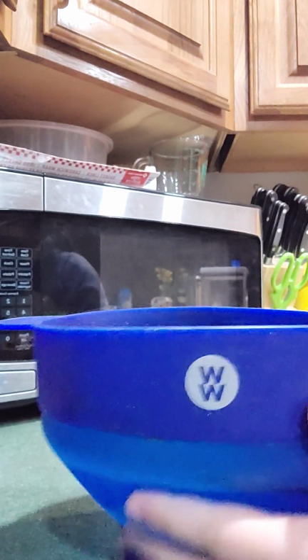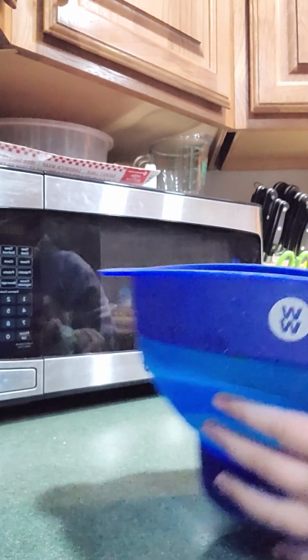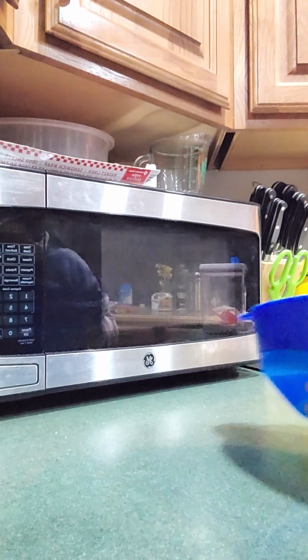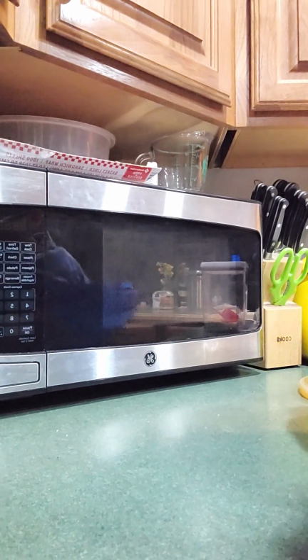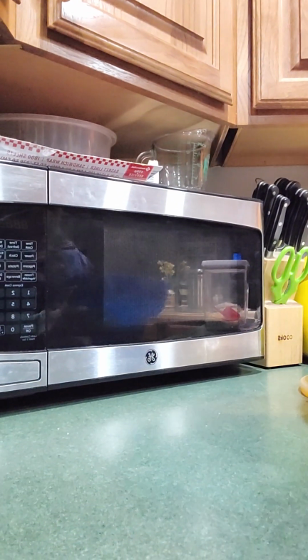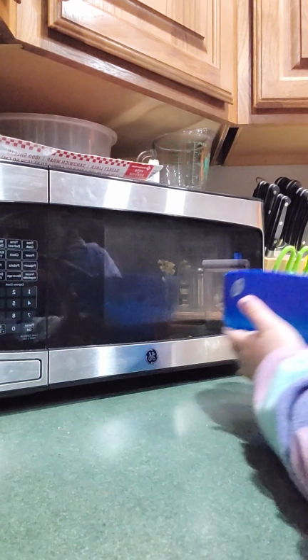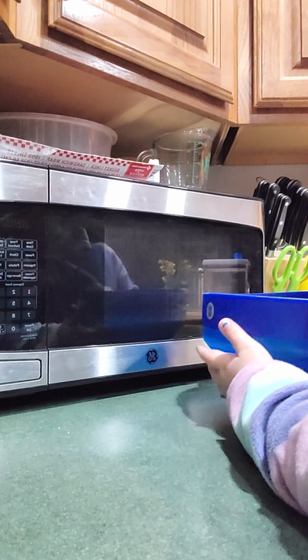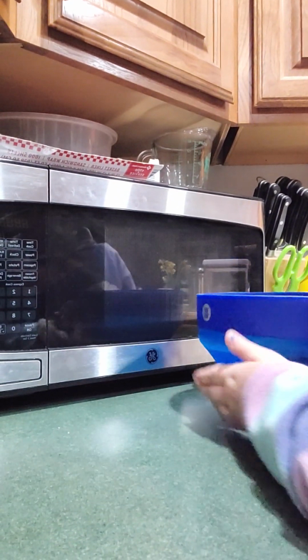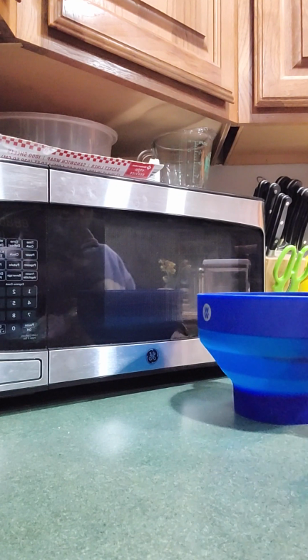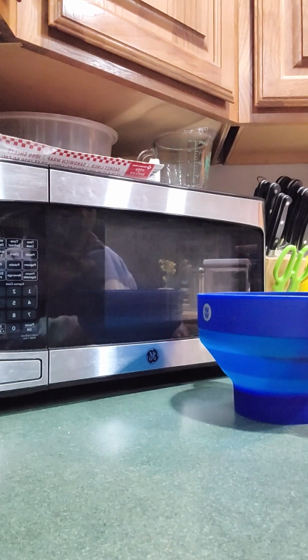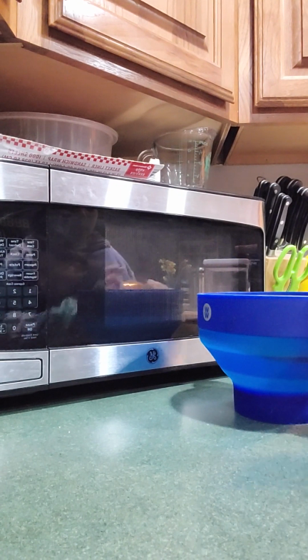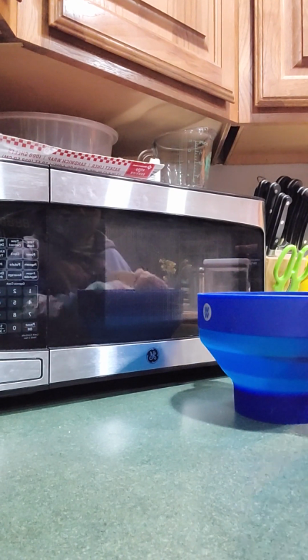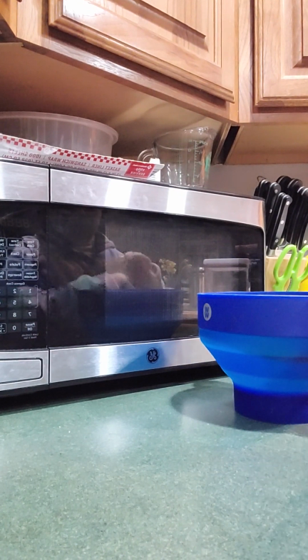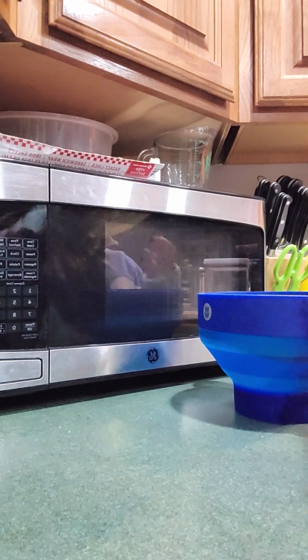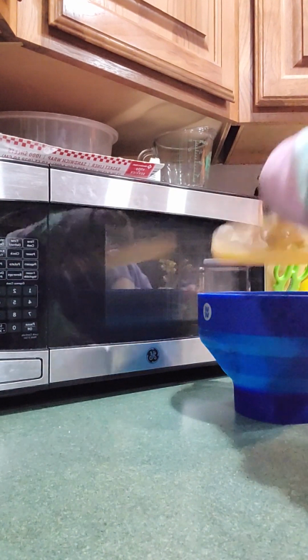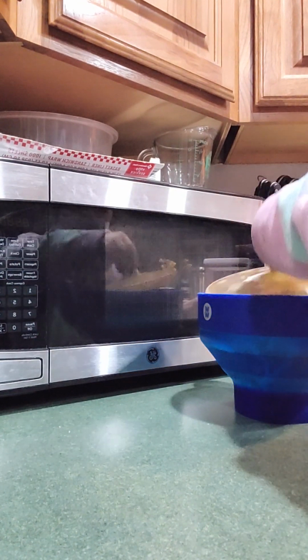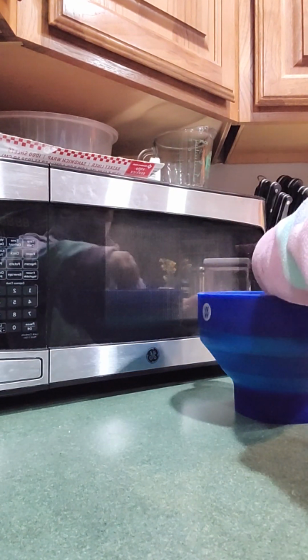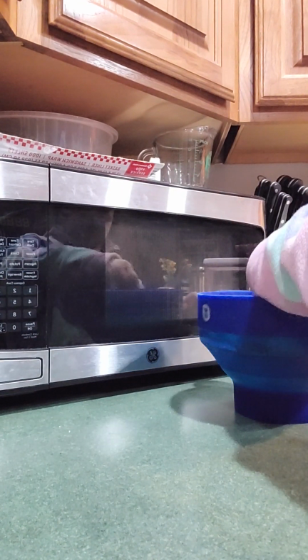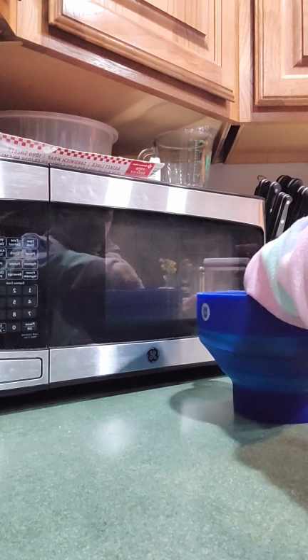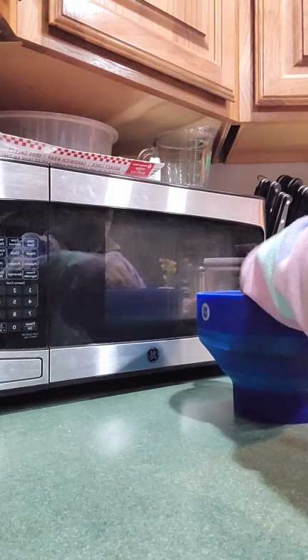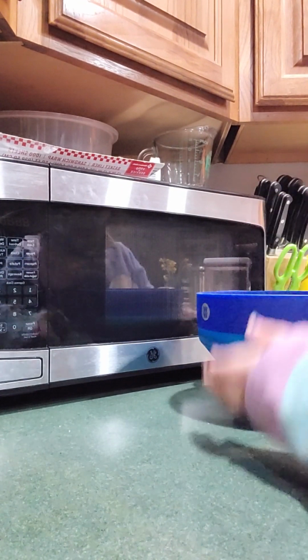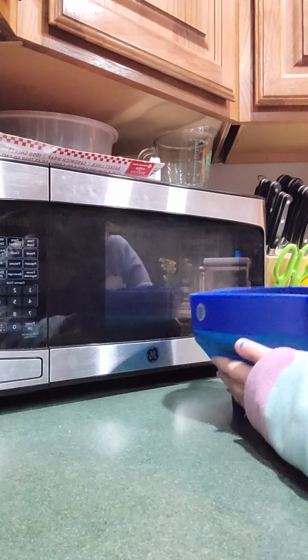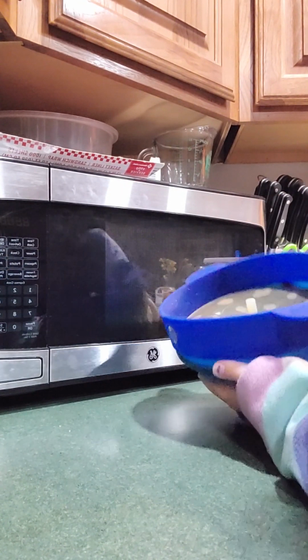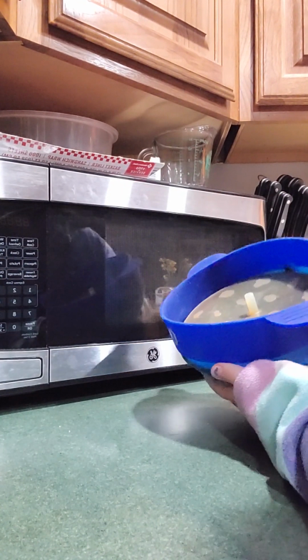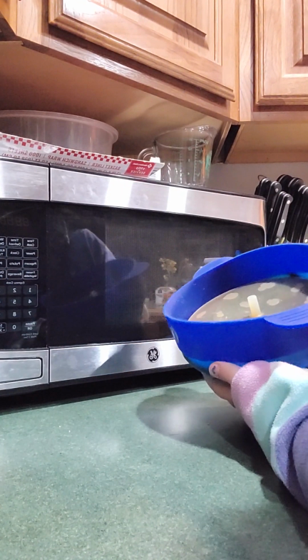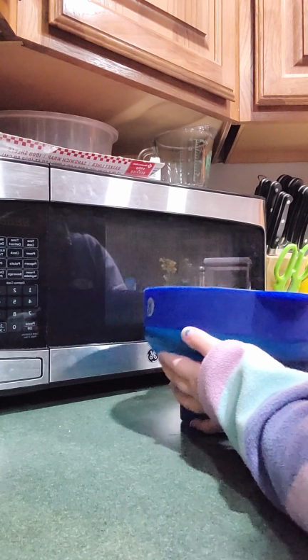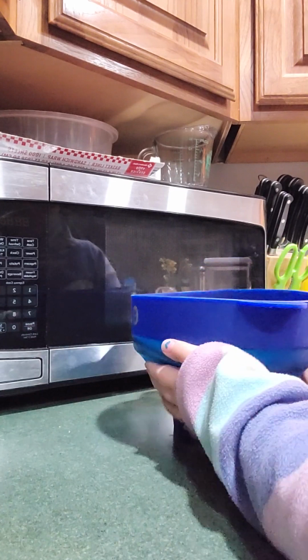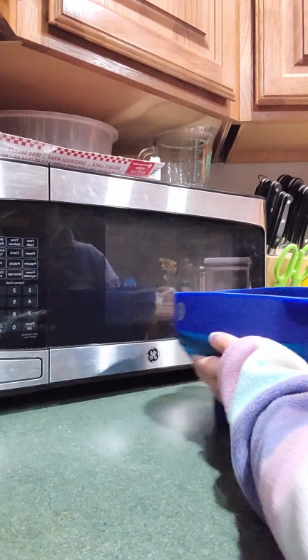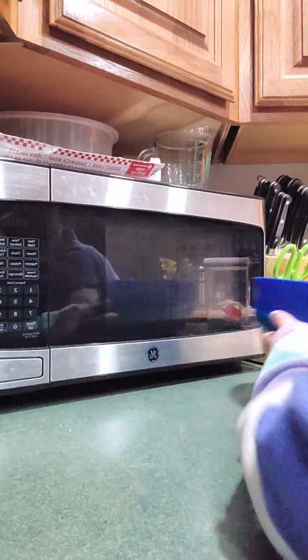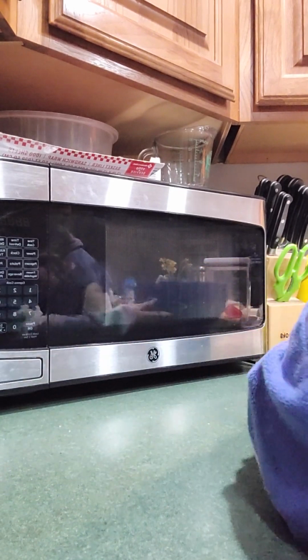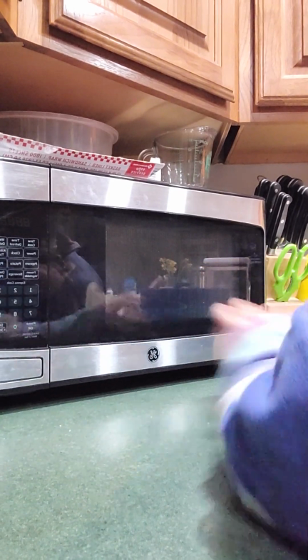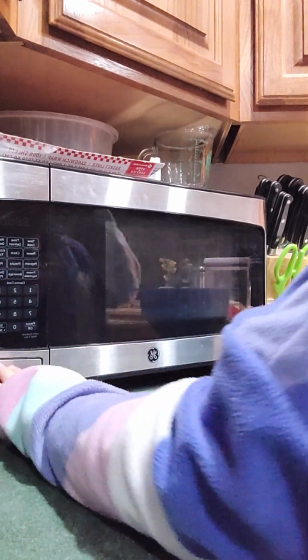So here, there's the microwave. We put this in. Put the lid on.